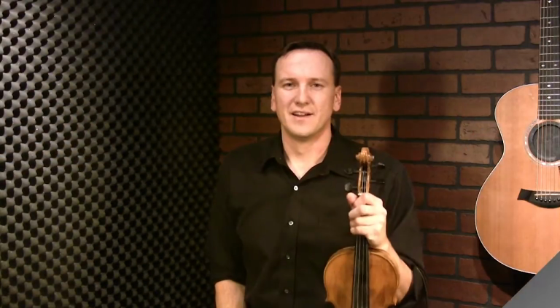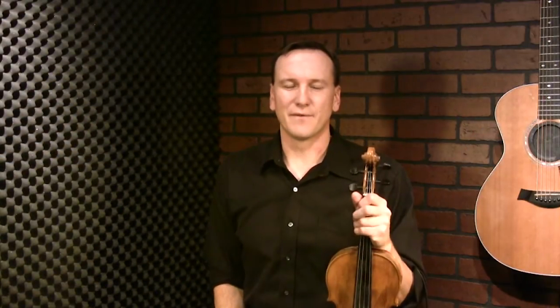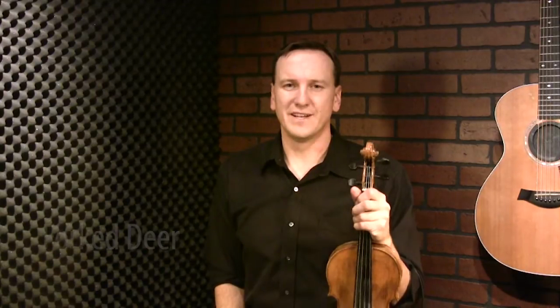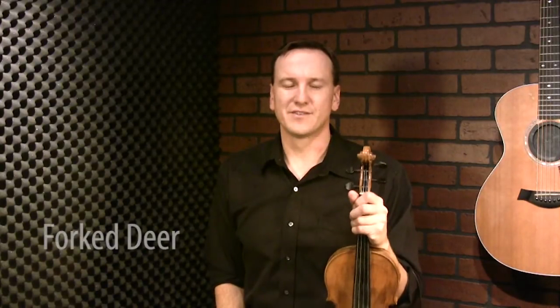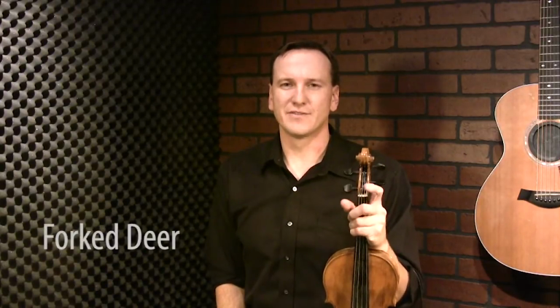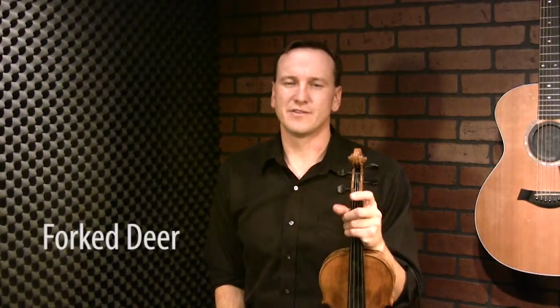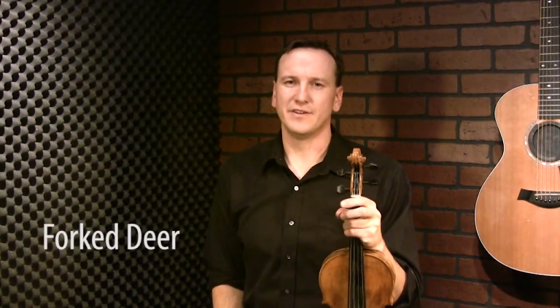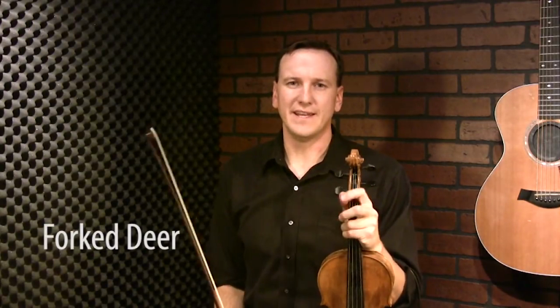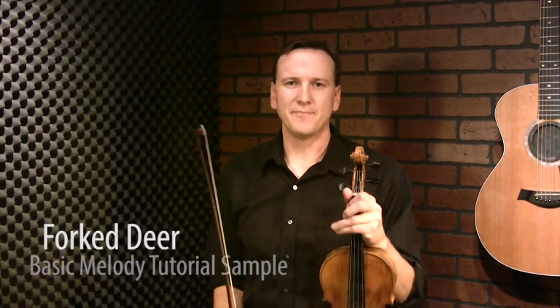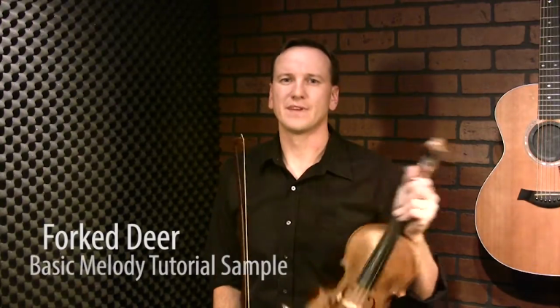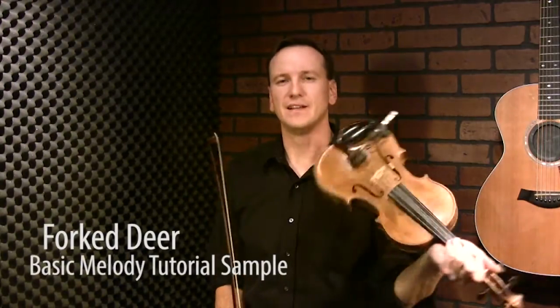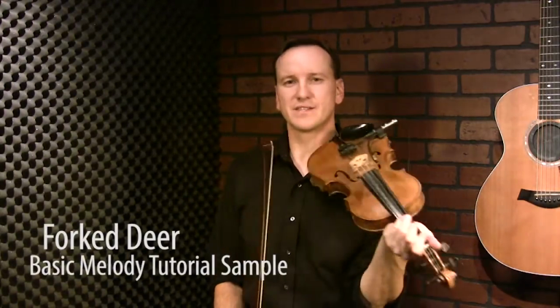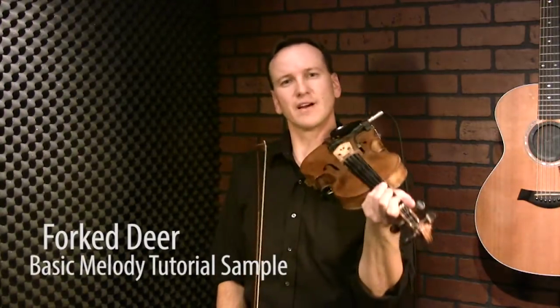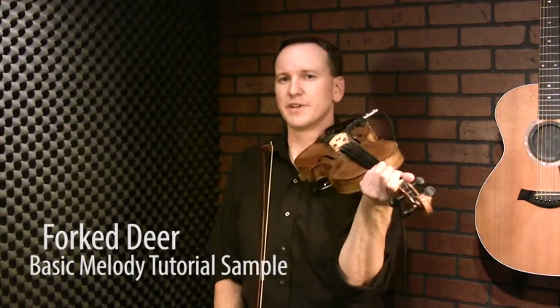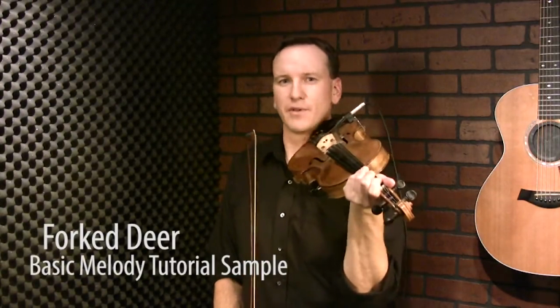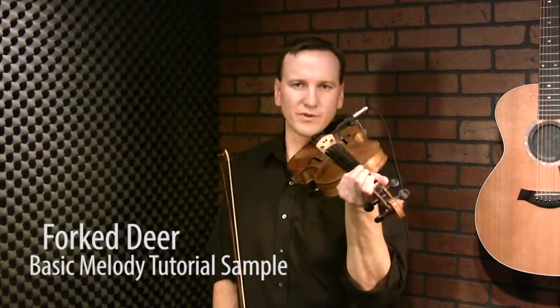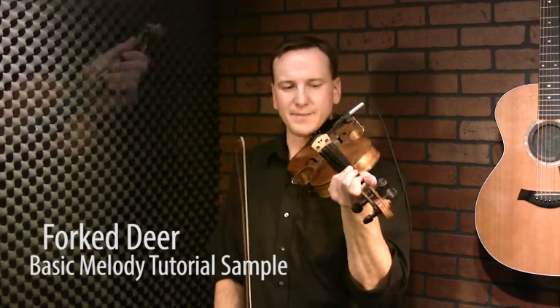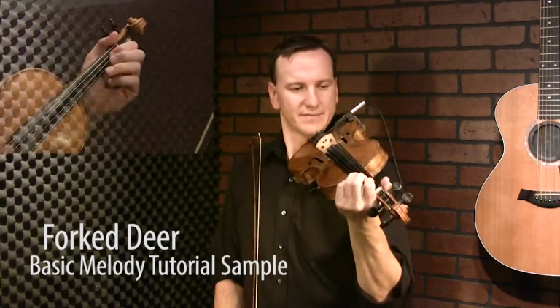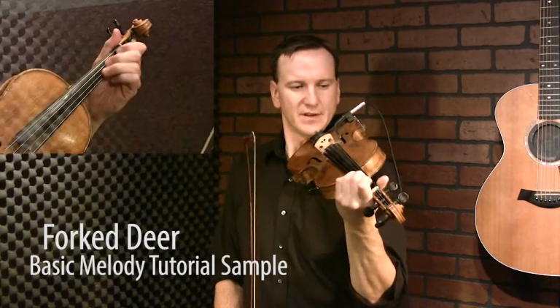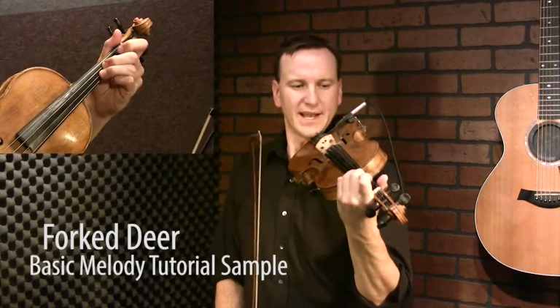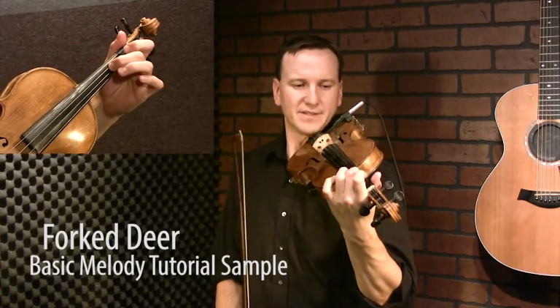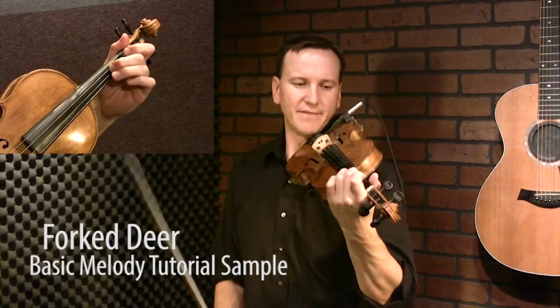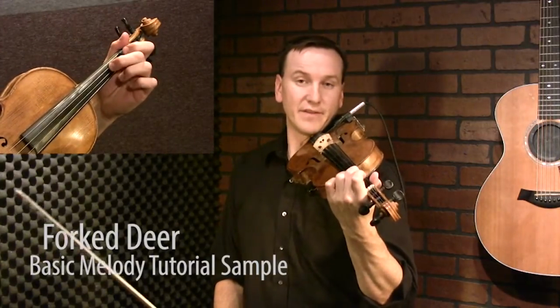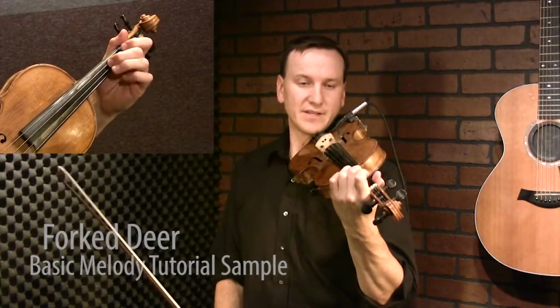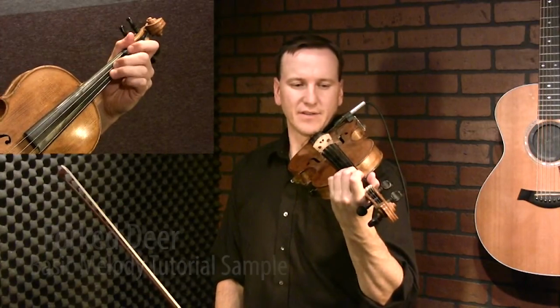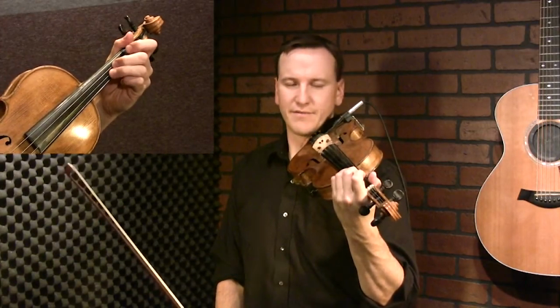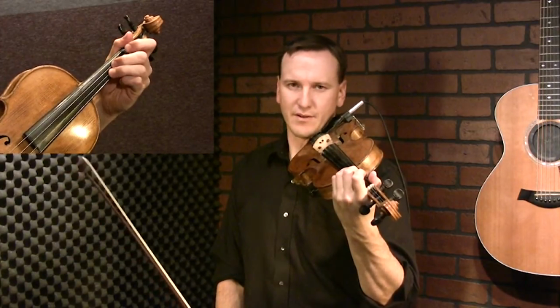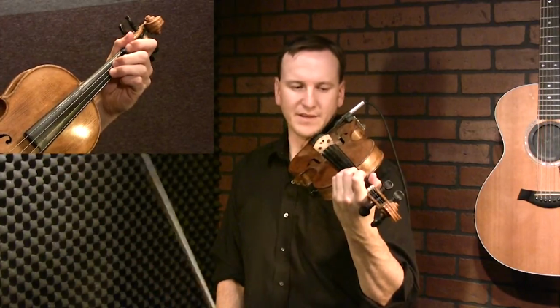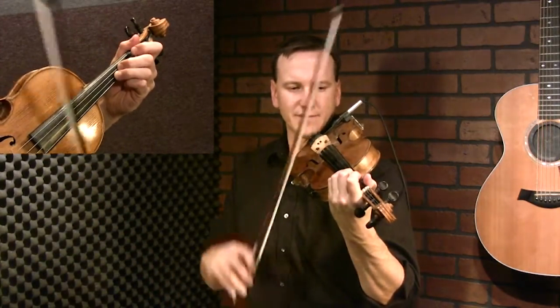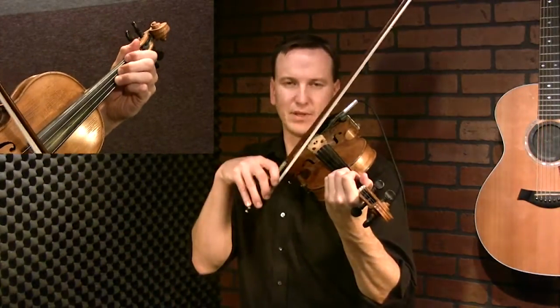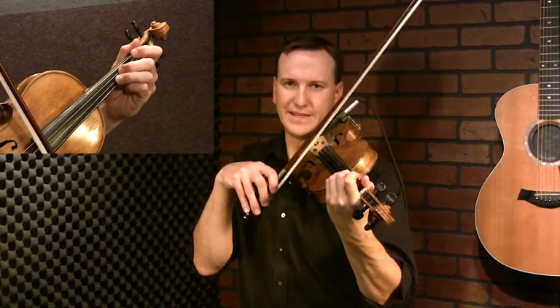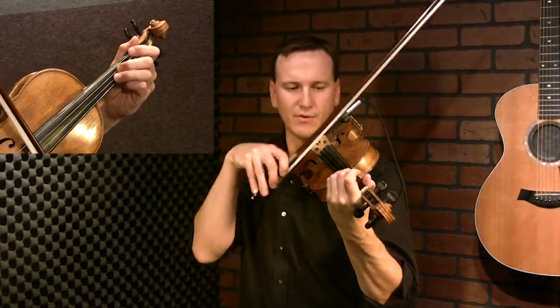All right, Fork a Deer. This is a great traditional tune in the key of D. Let's get started. I'll generally go with four chops to start this out. So second finger on the D string, third finger on the A string. Play a D chord.